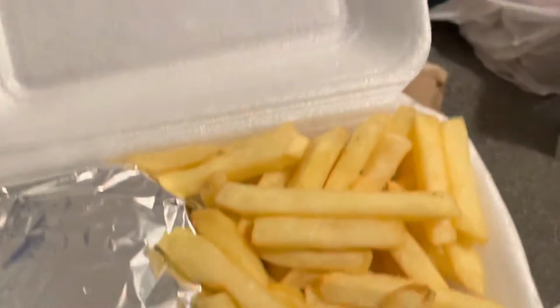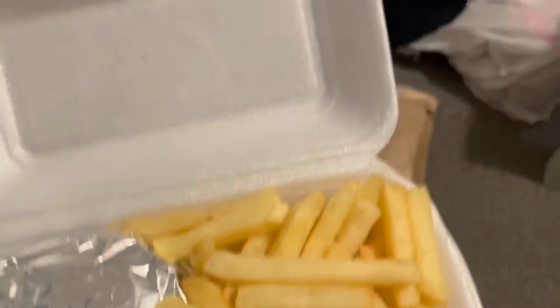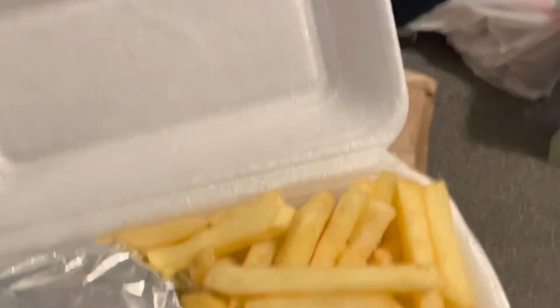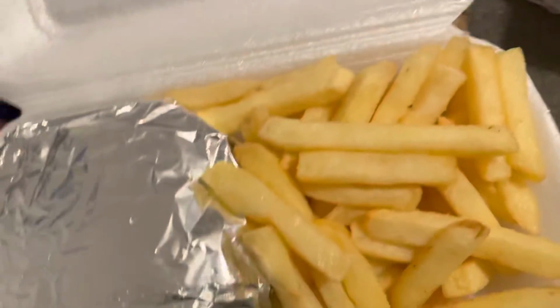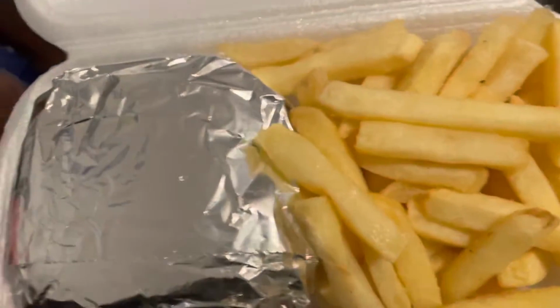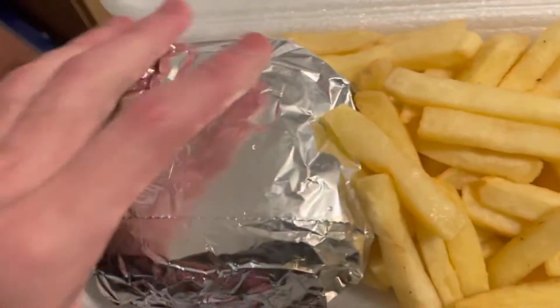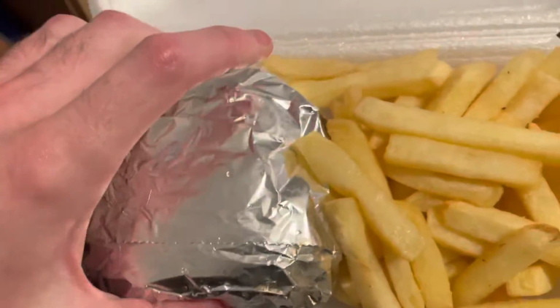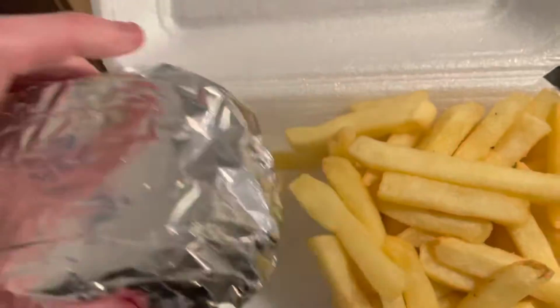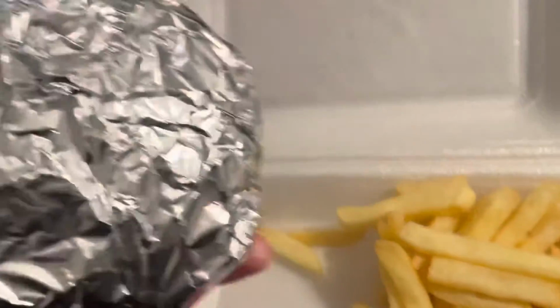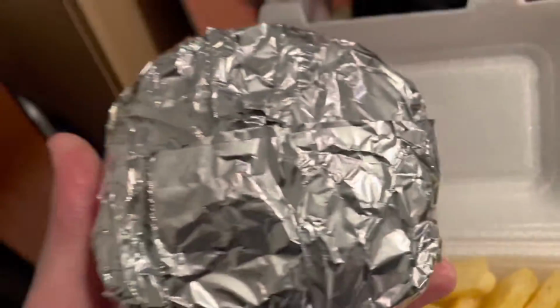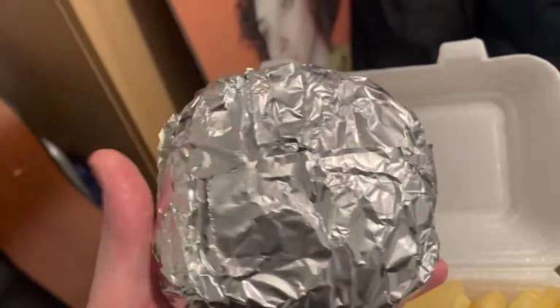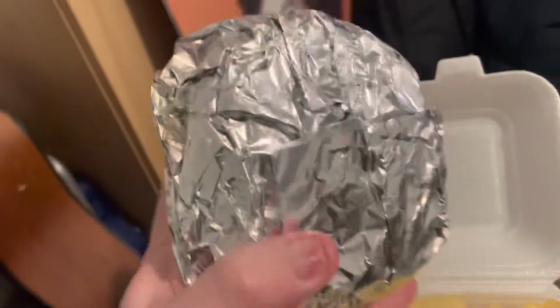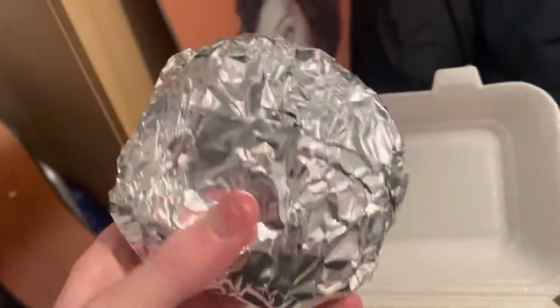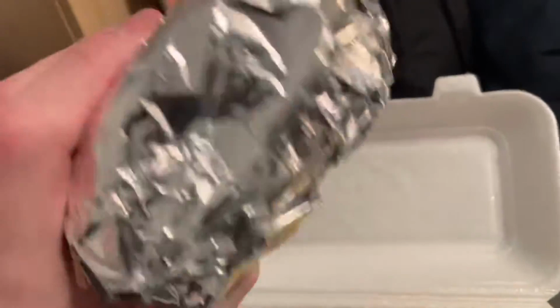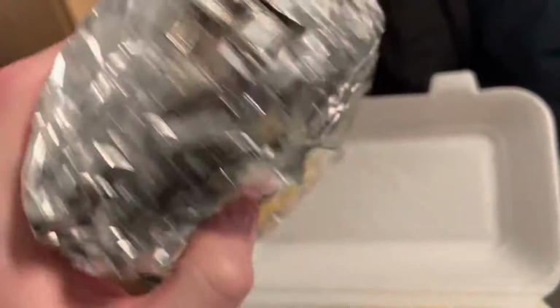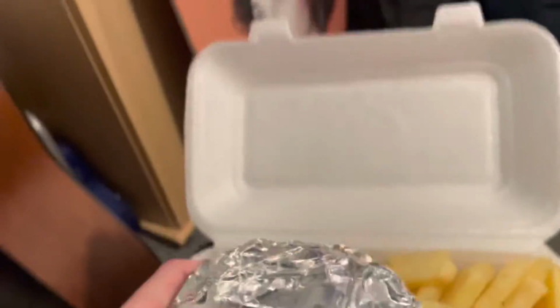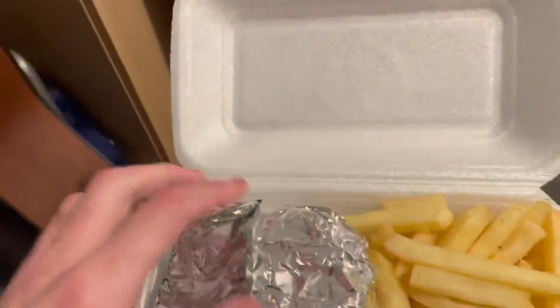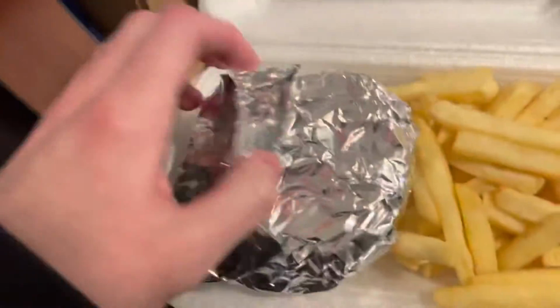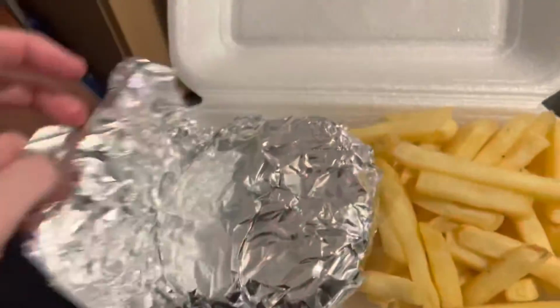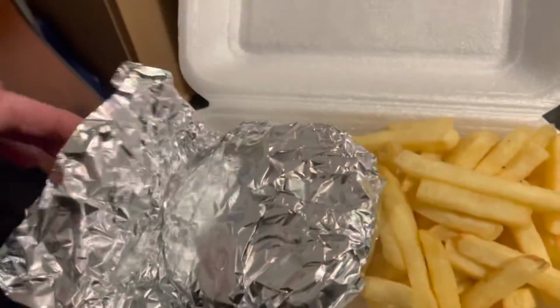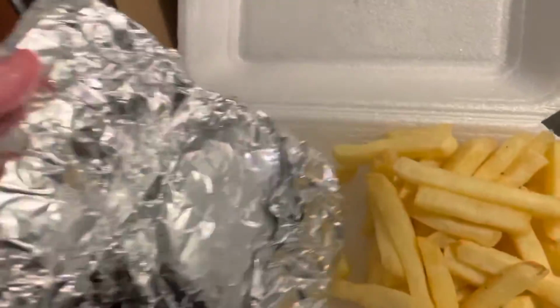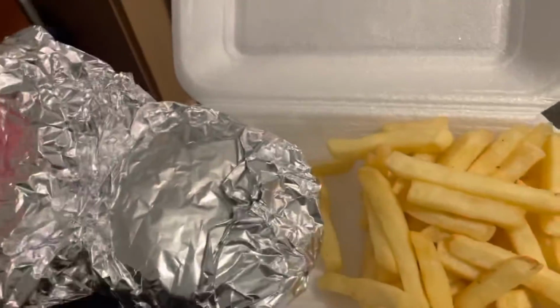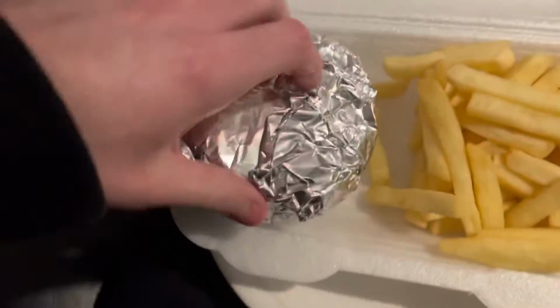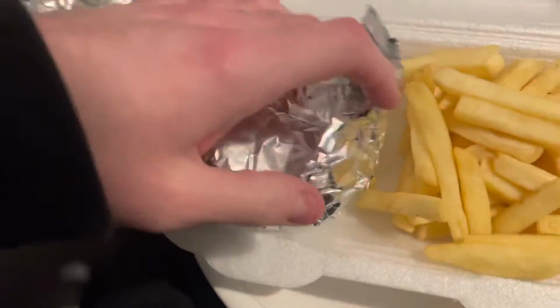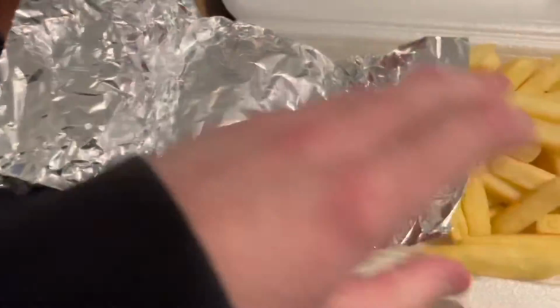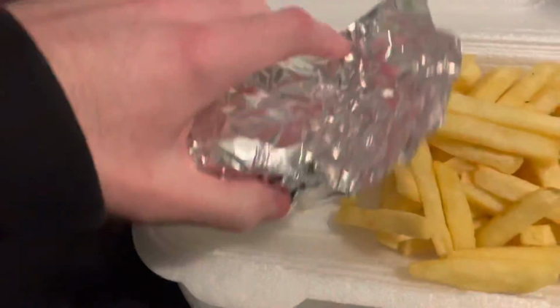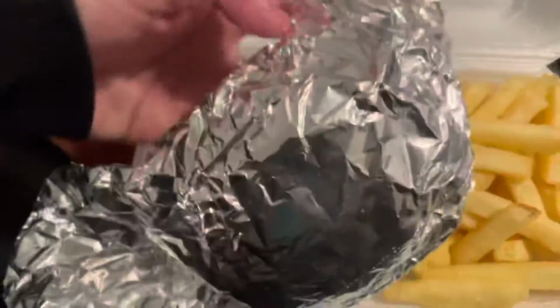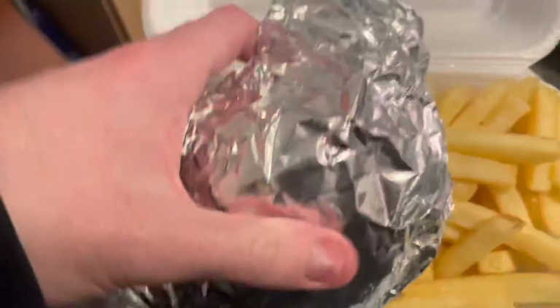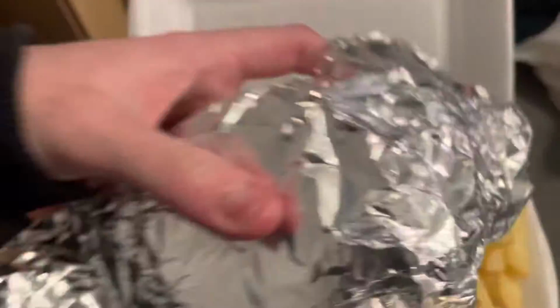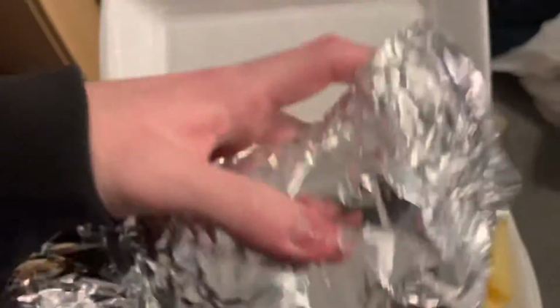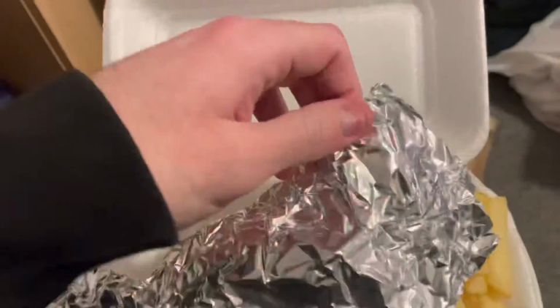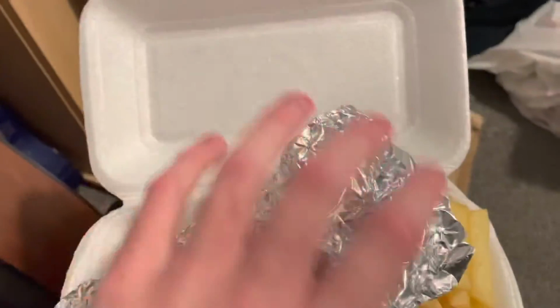They've got salt on them. Now this is a double cheeseburger — let's open that up and see inside. Foil — nice wee touch, keeps it warm.